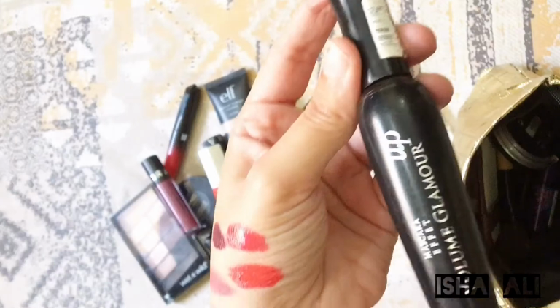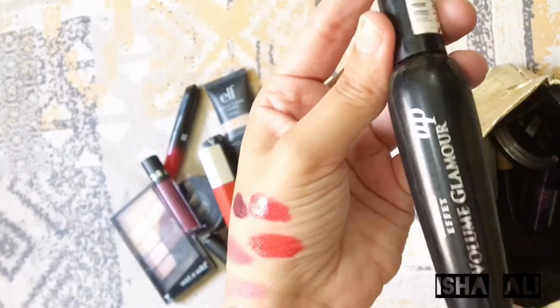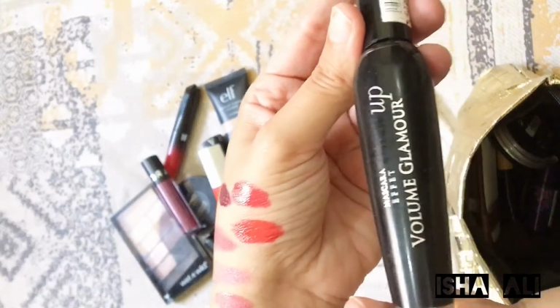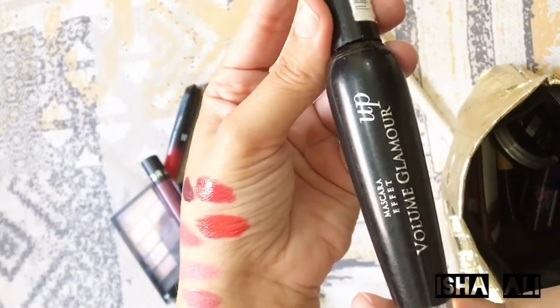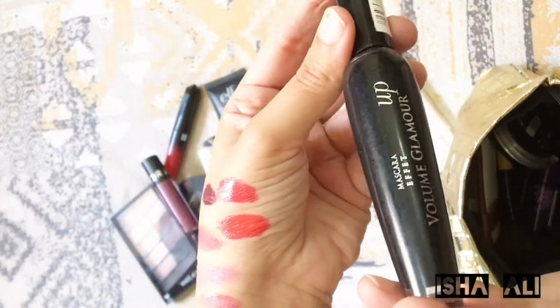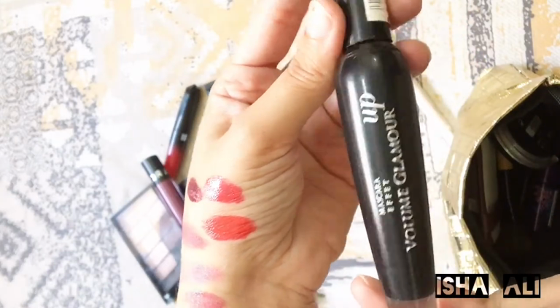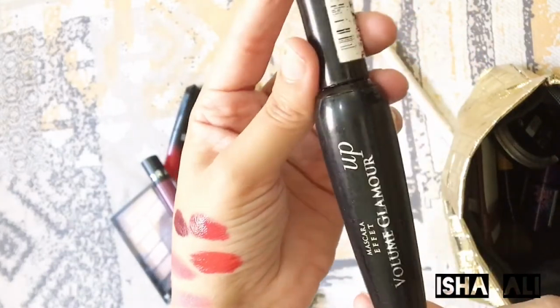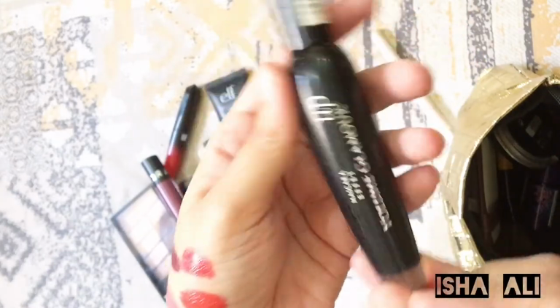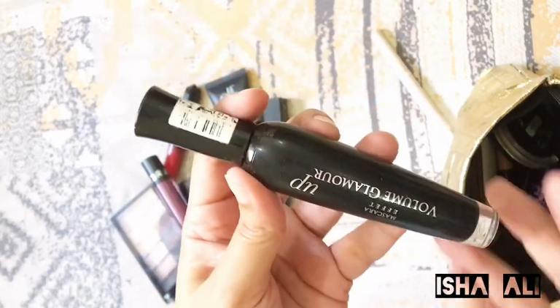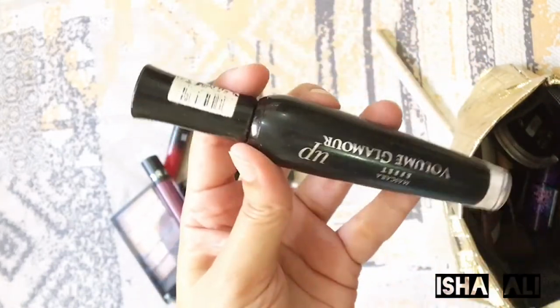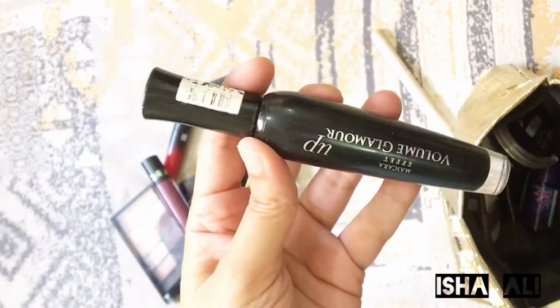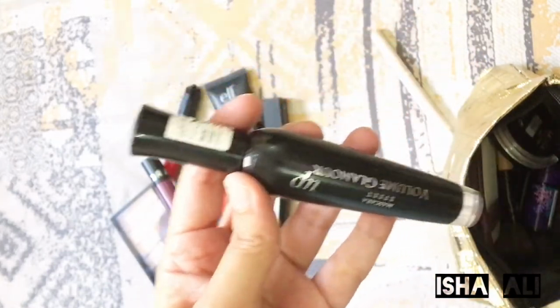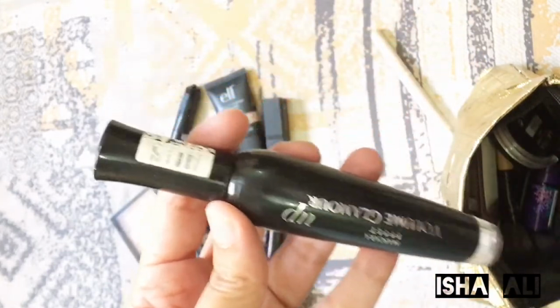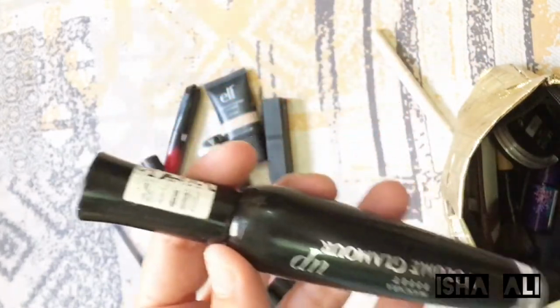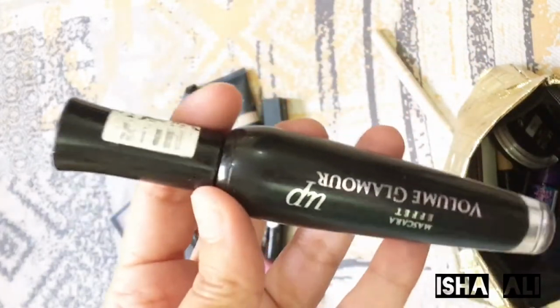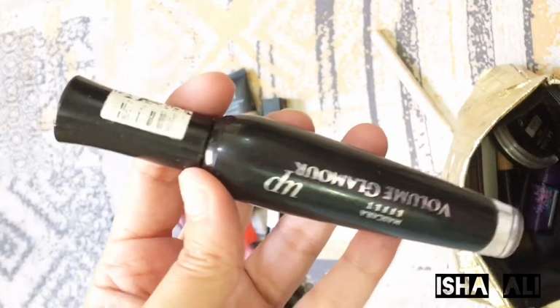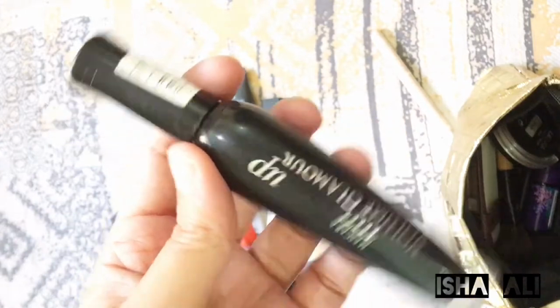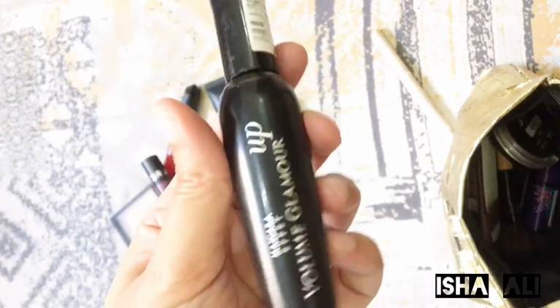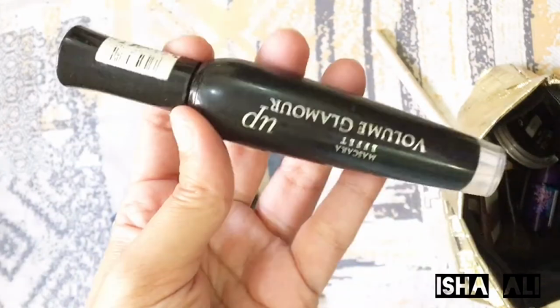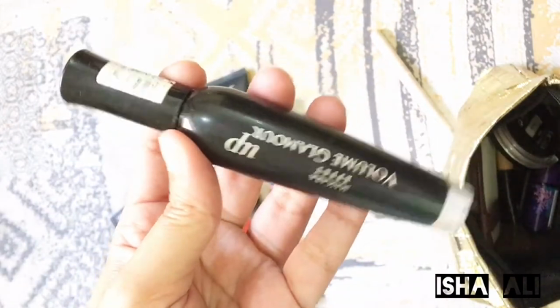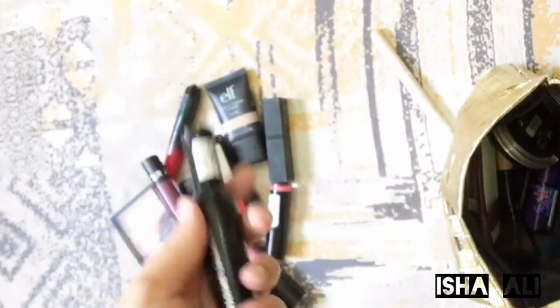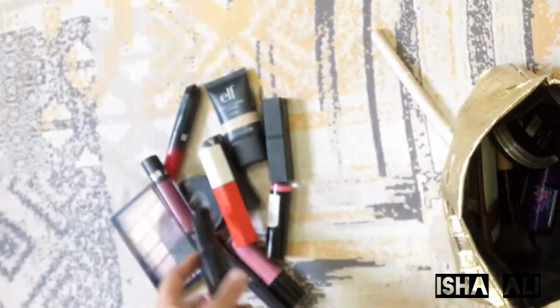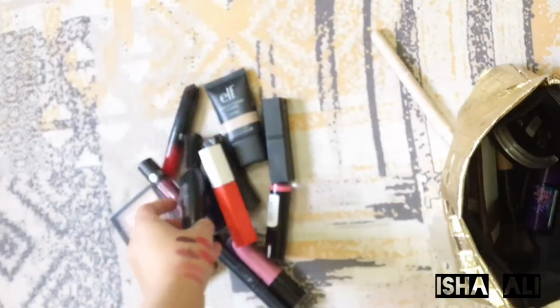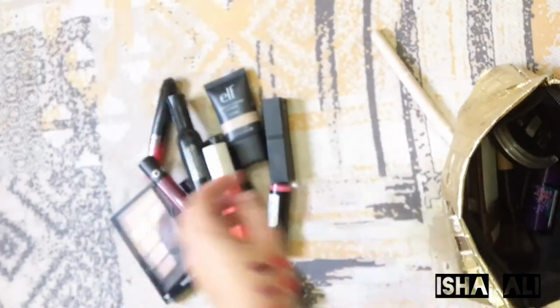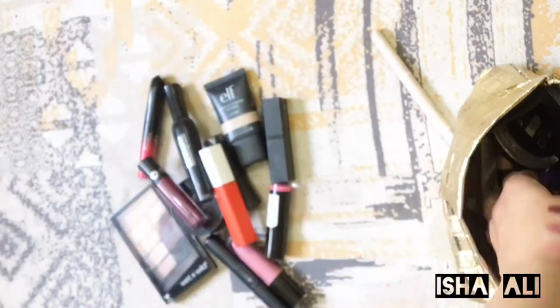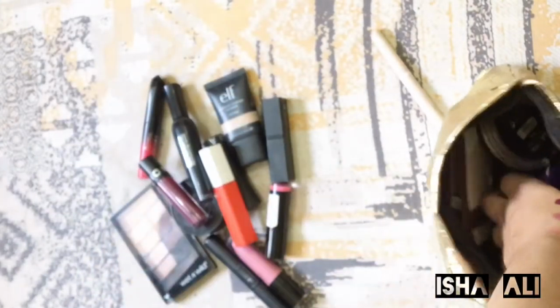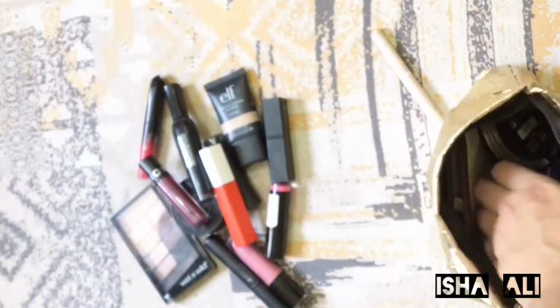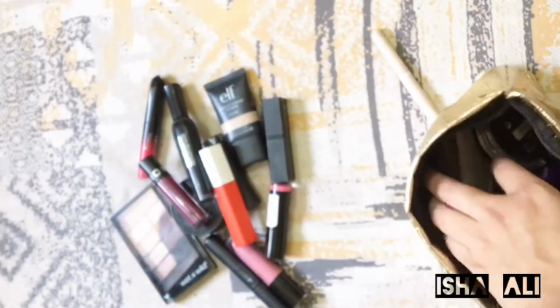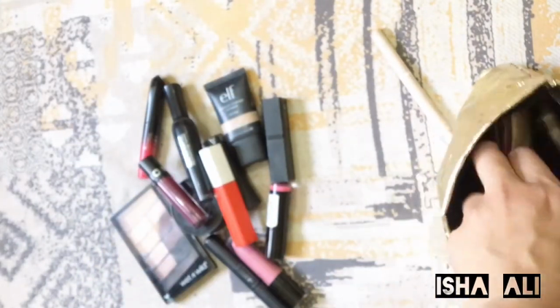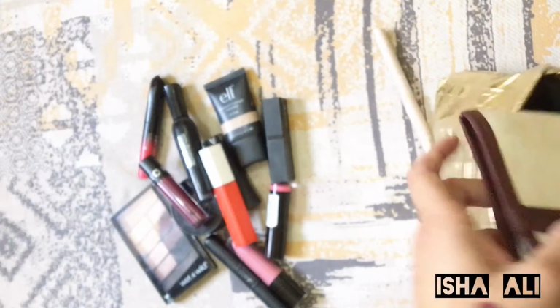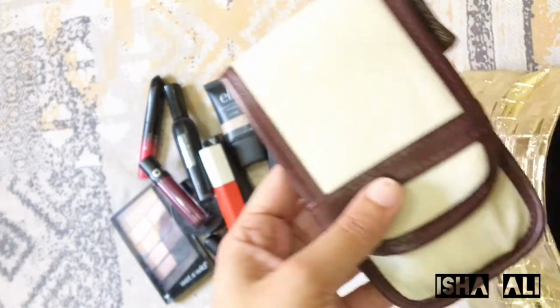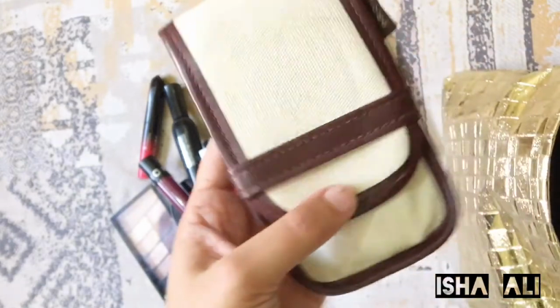This is Bourjois mascara. This is my all-time favorite — I always use it. It gives a very dramatic feel and it feels very nice.